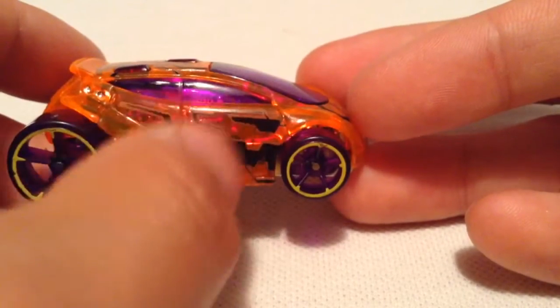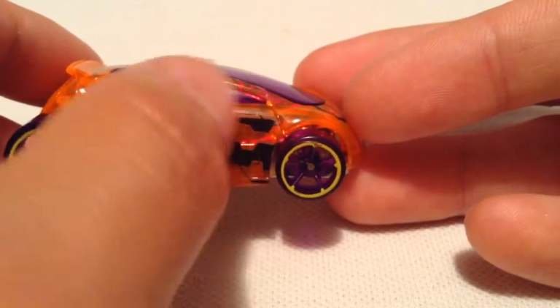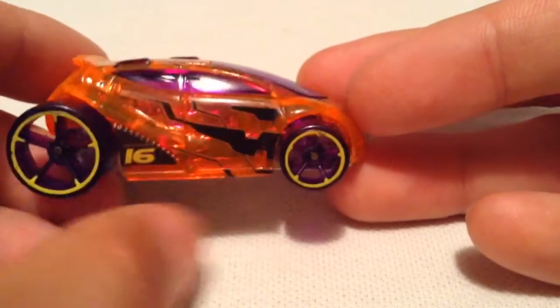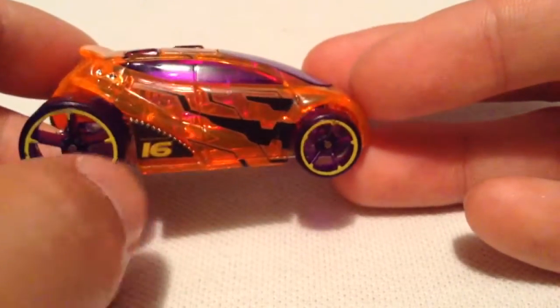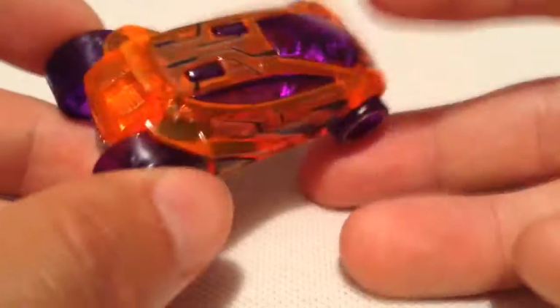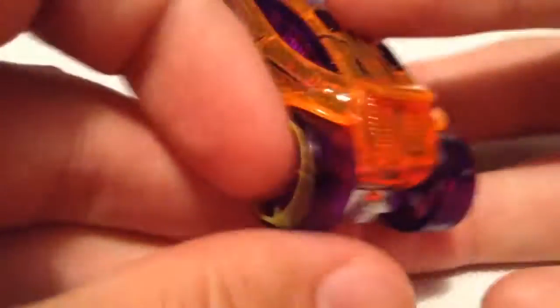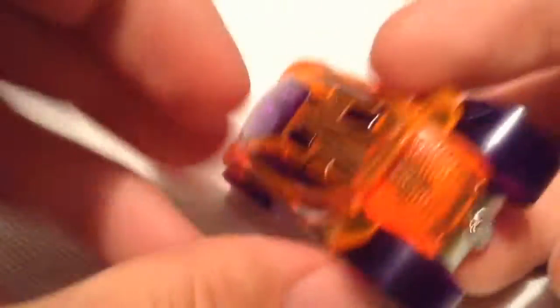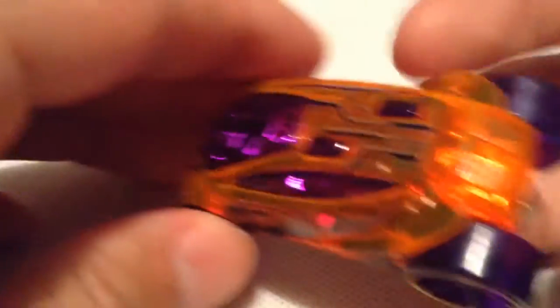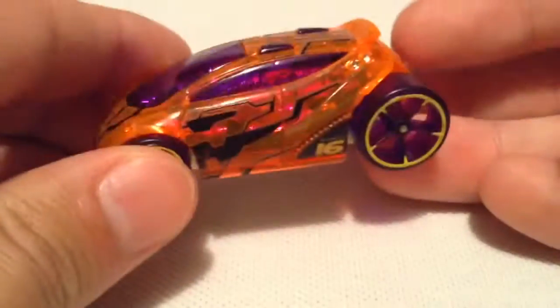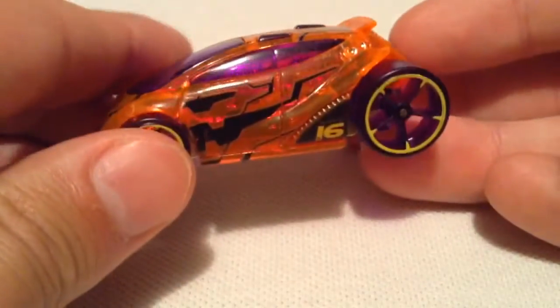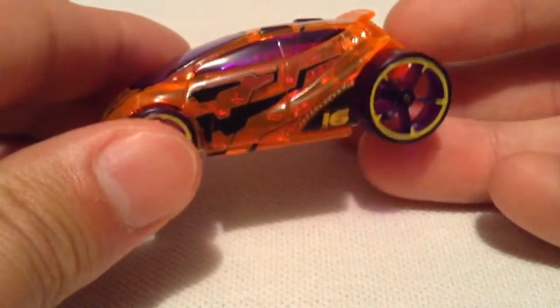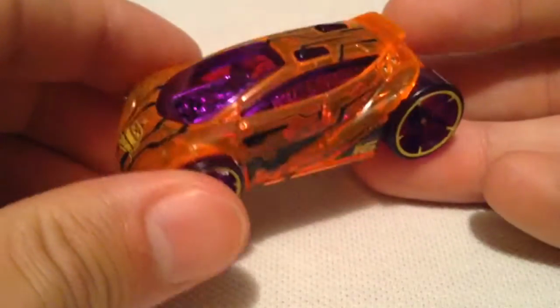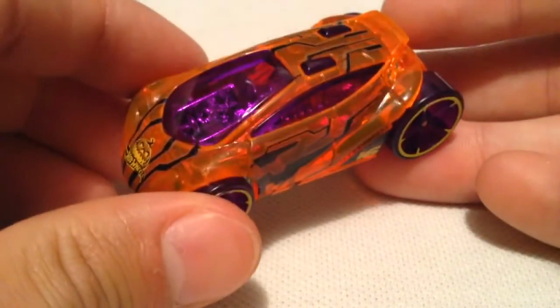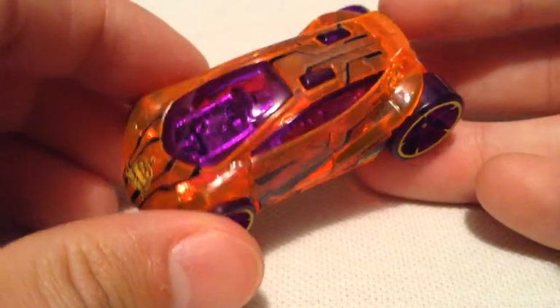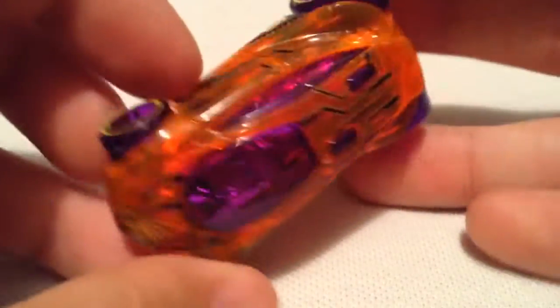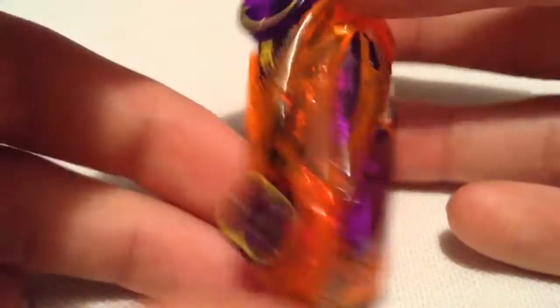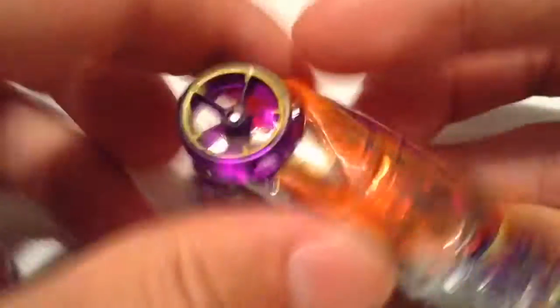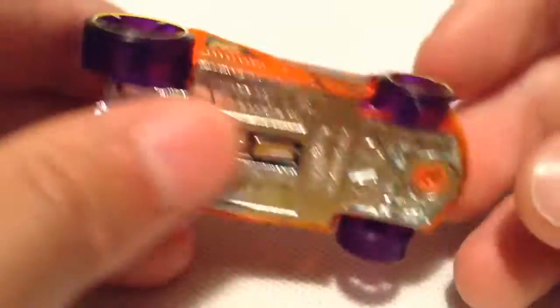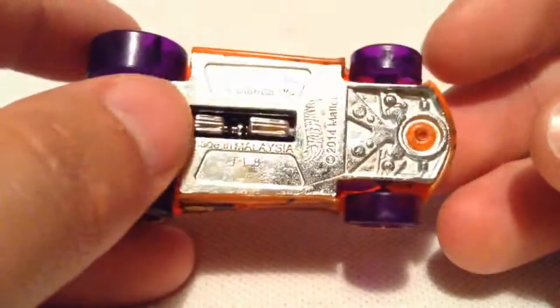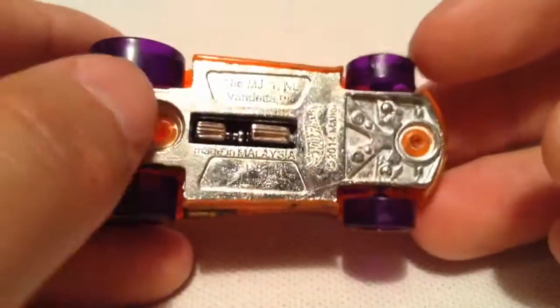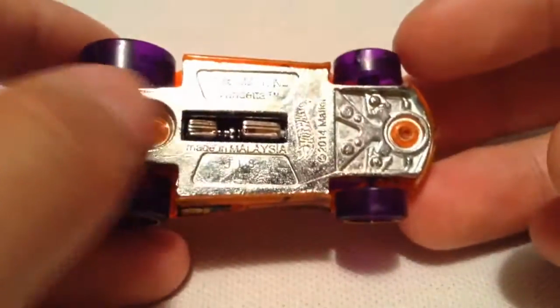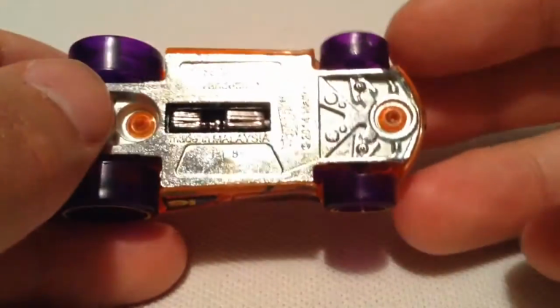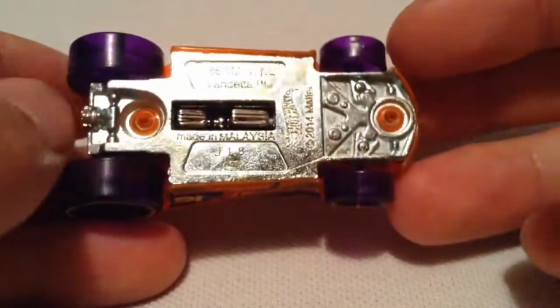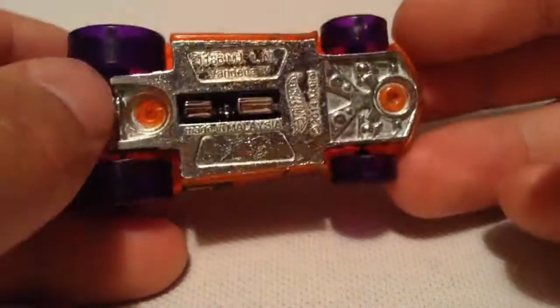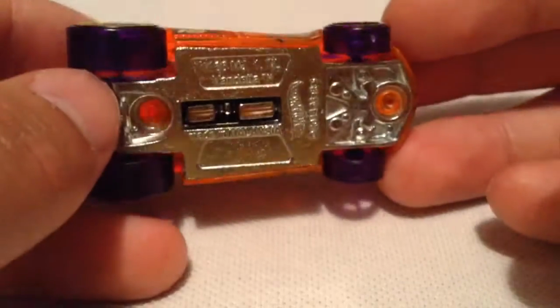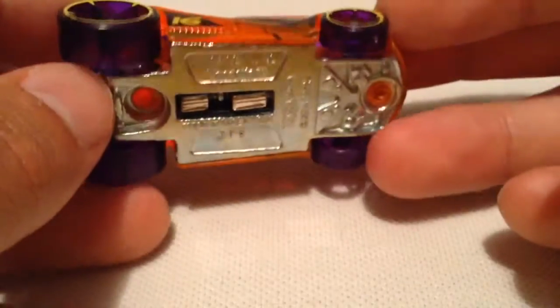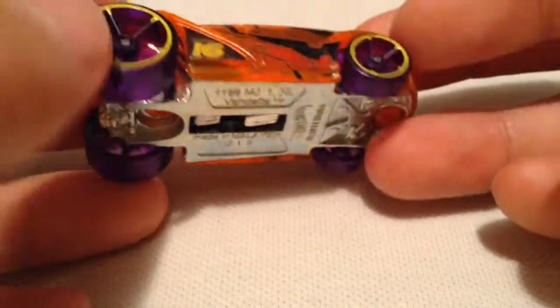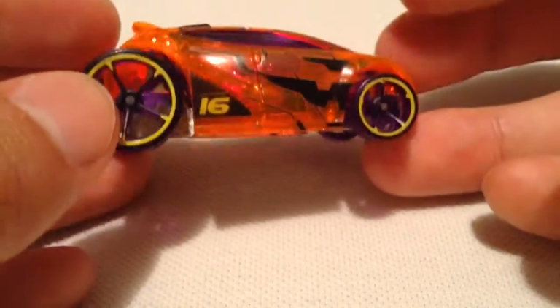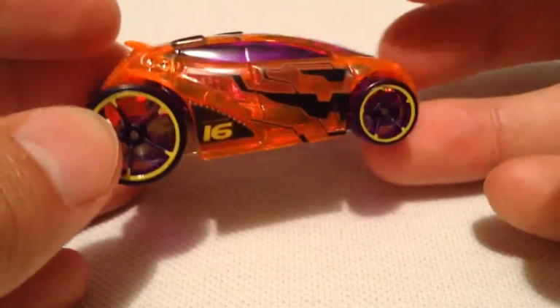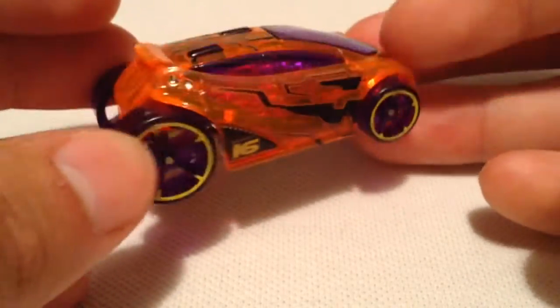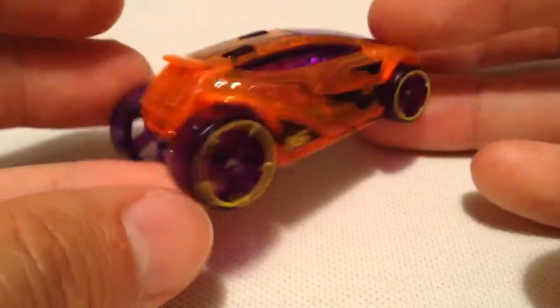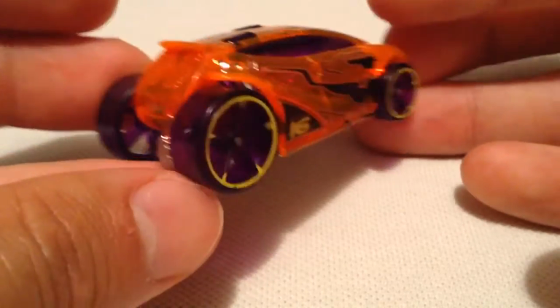For the jack-o-lantern, you got the eyes and the mouth — very cool. I think Hot Wheels did an excellent job with this one. And one last look at the base: the base is metal, making it probably pretty fast on the track and well-balanced.